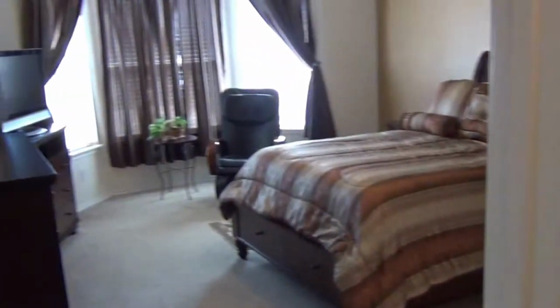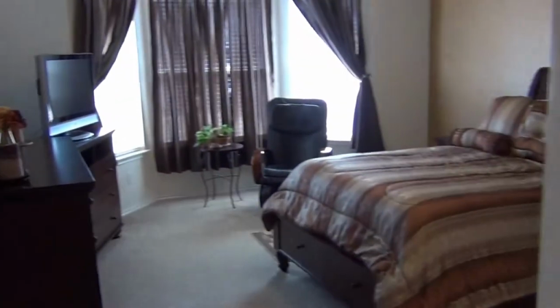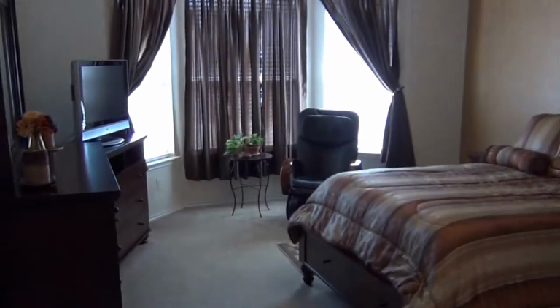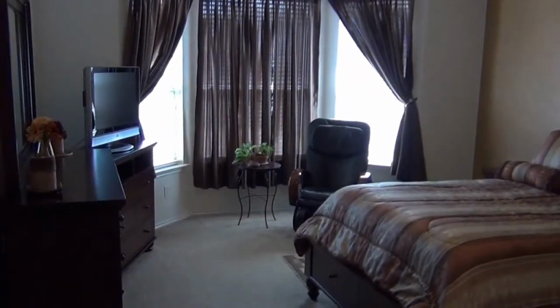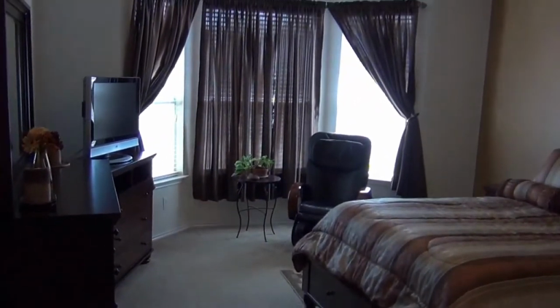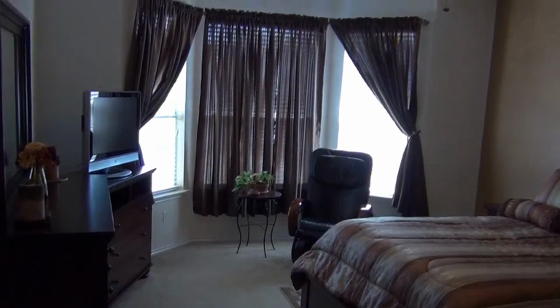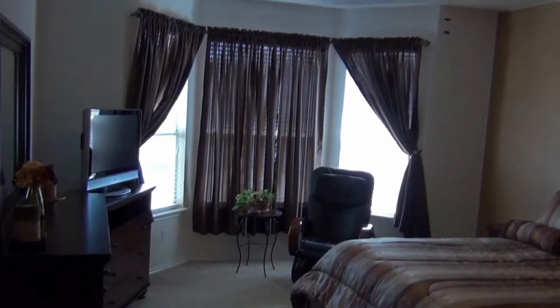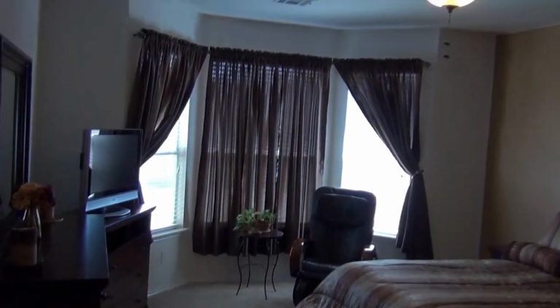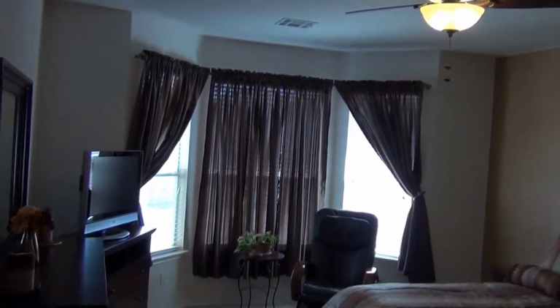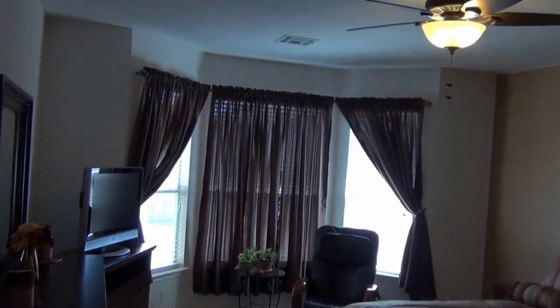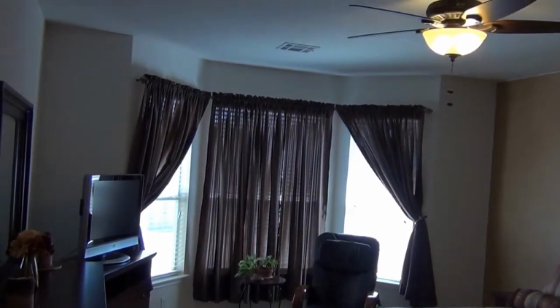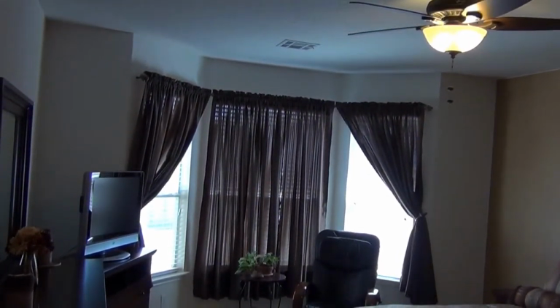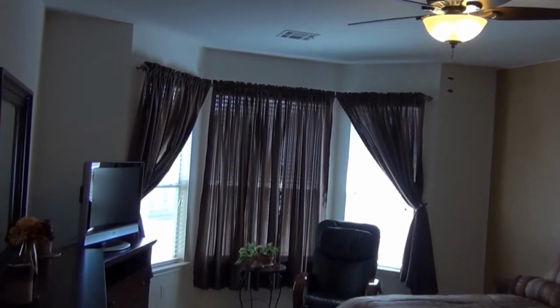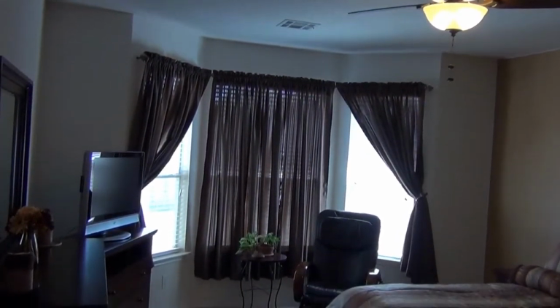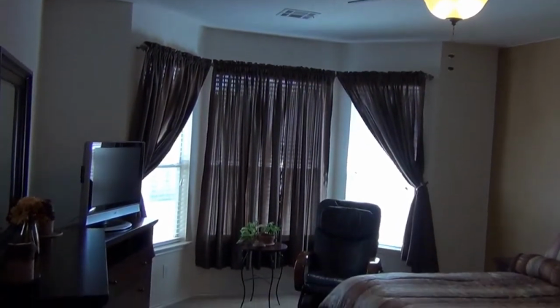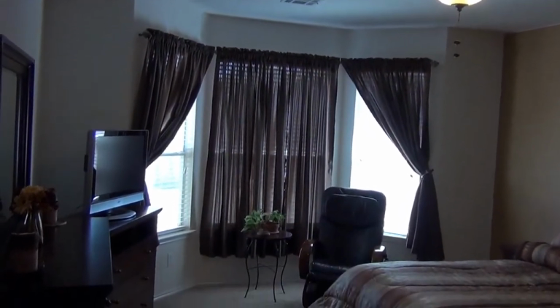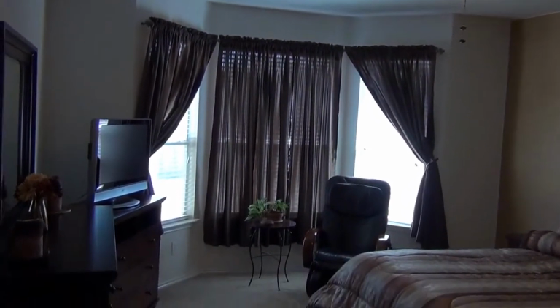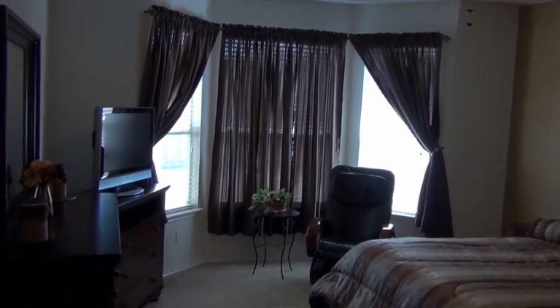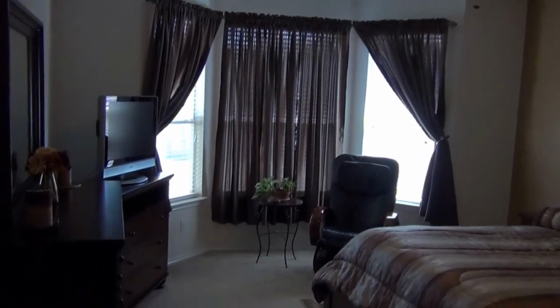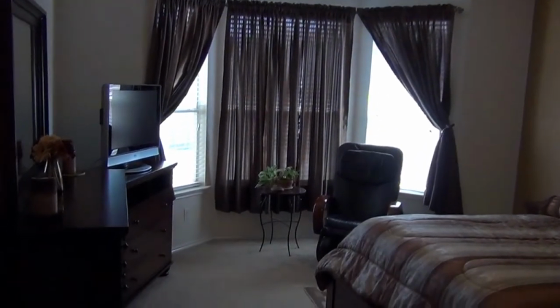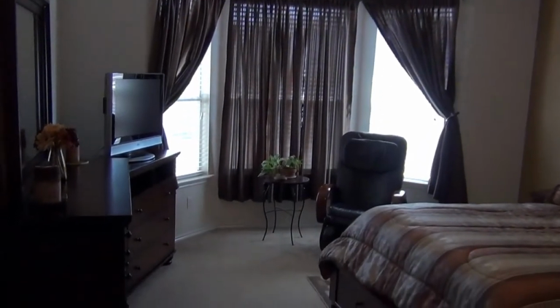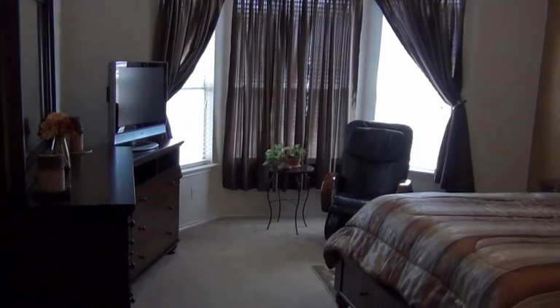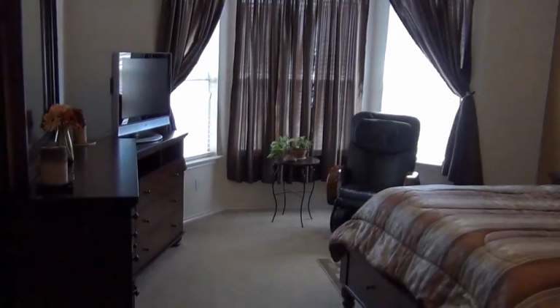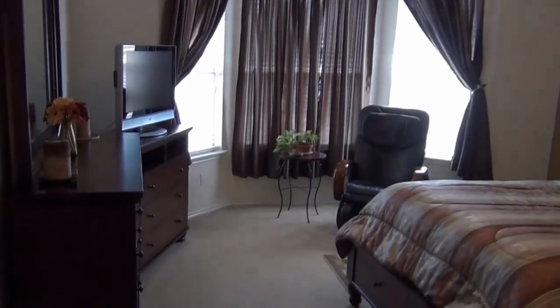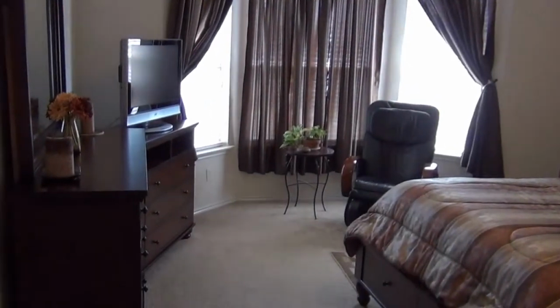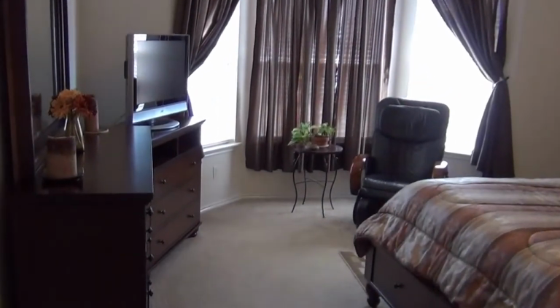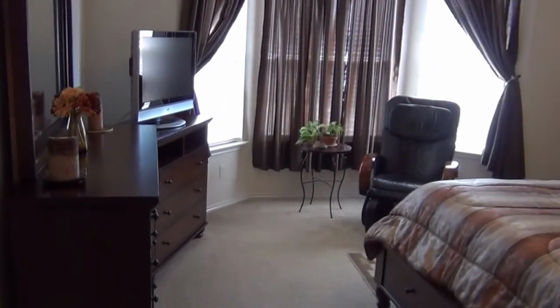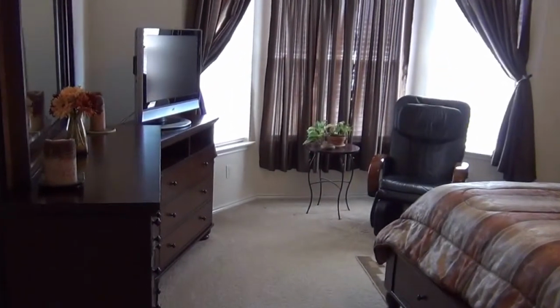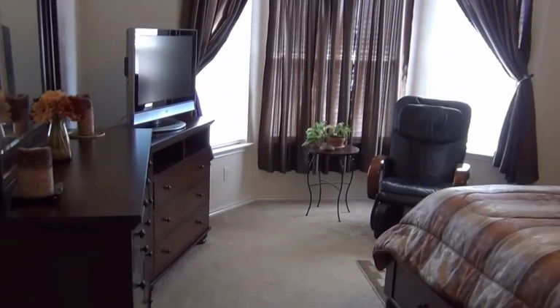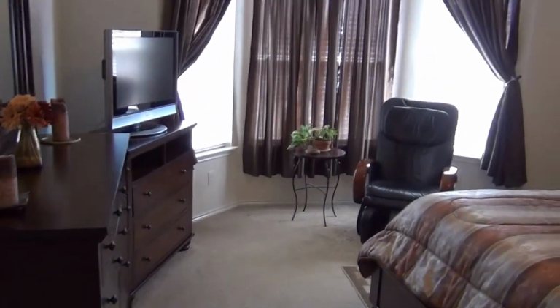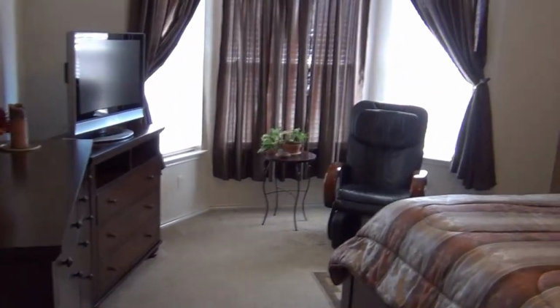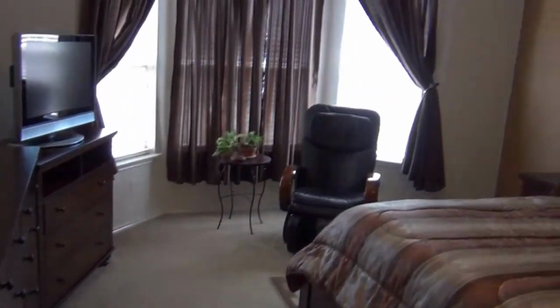This is the master bedroom. Again, the high nine-foot ceilings, ceiling fan, and a bay window. You have a sitting area.